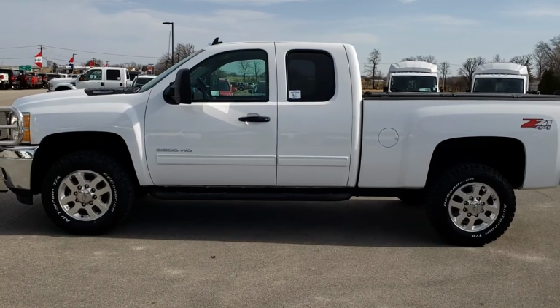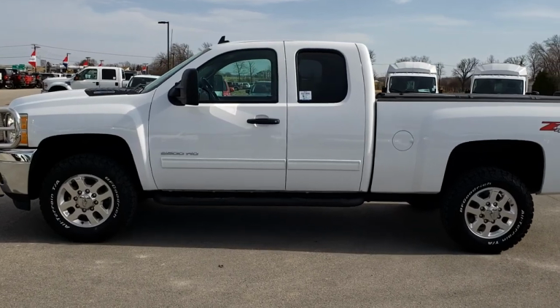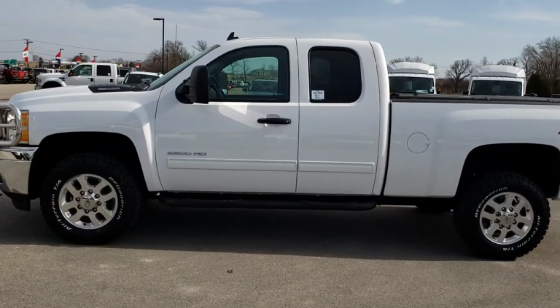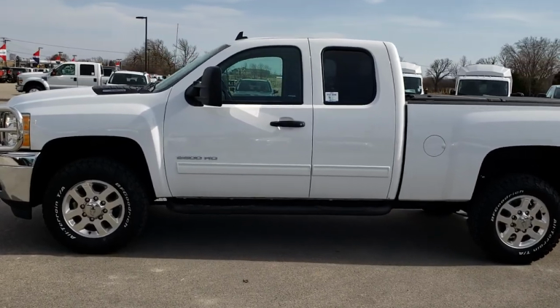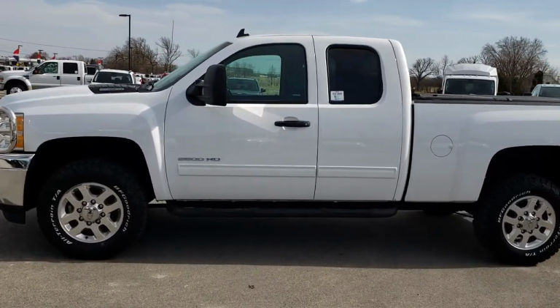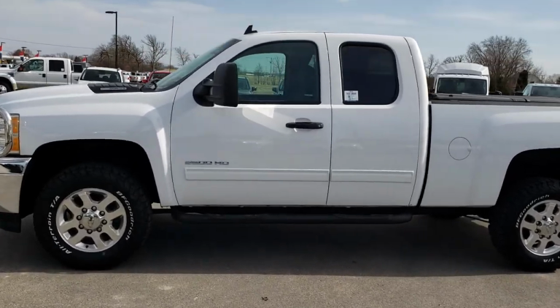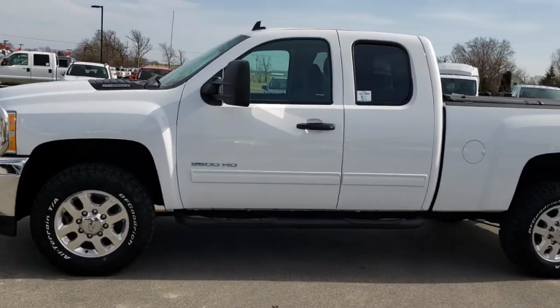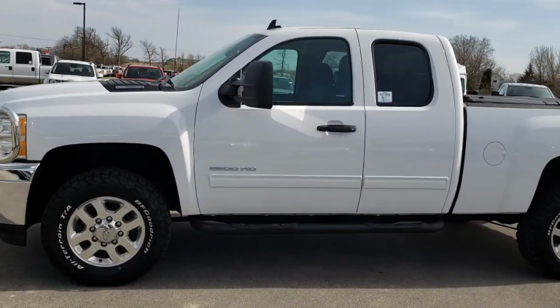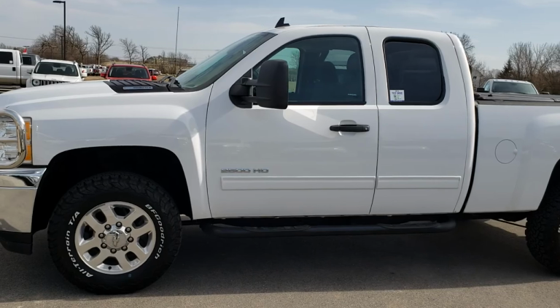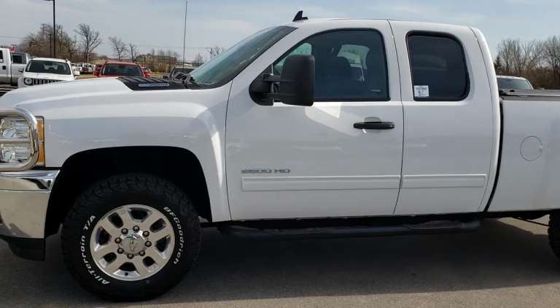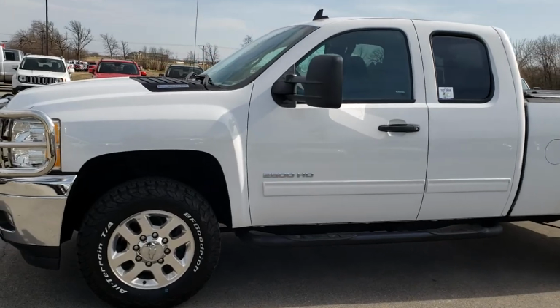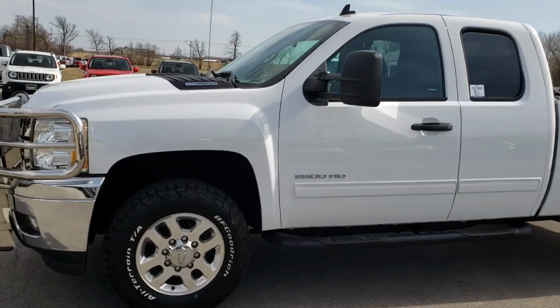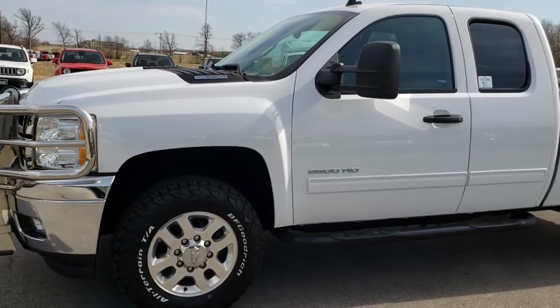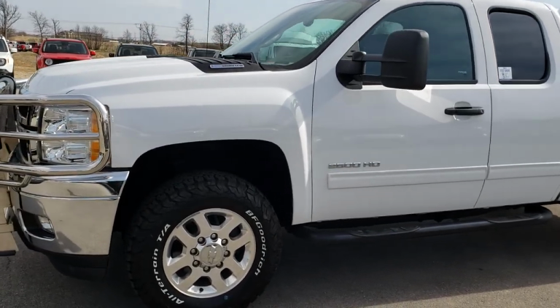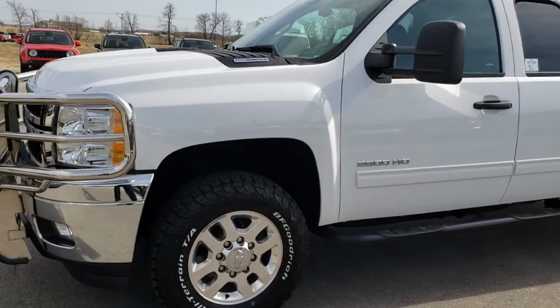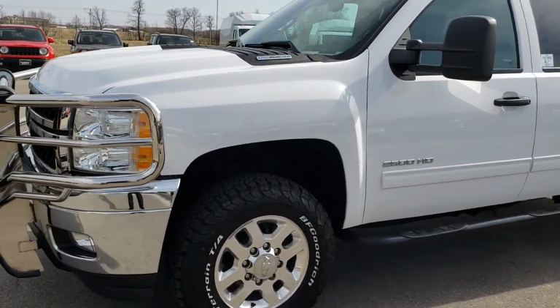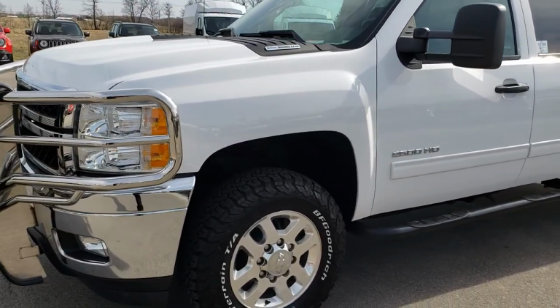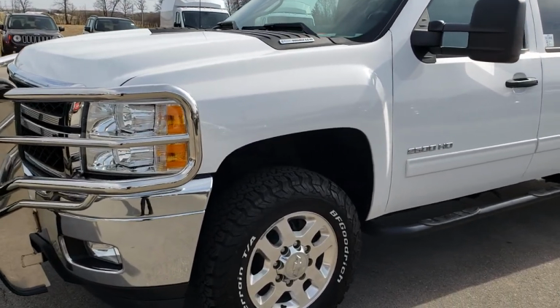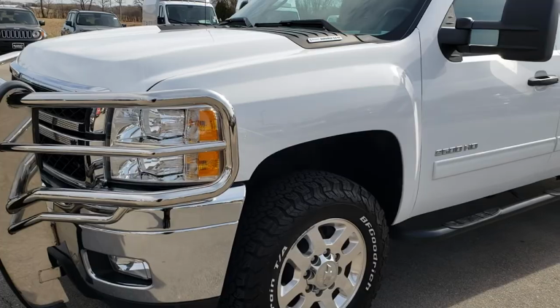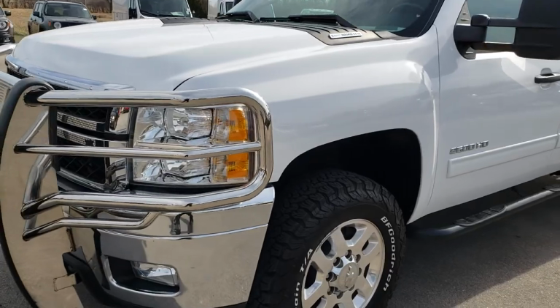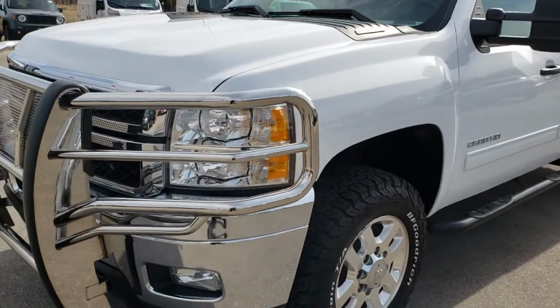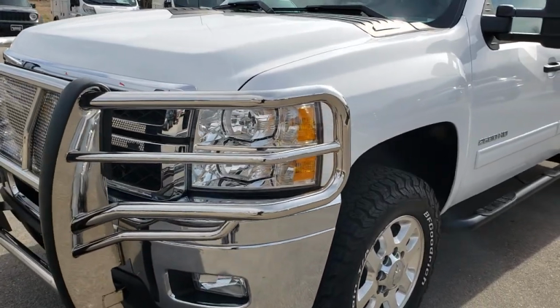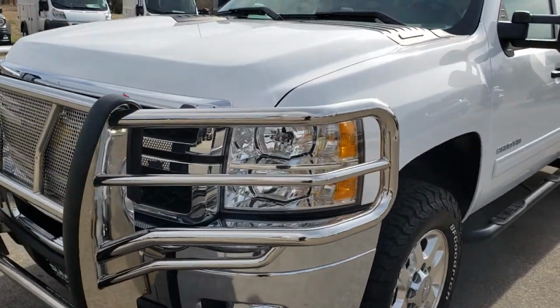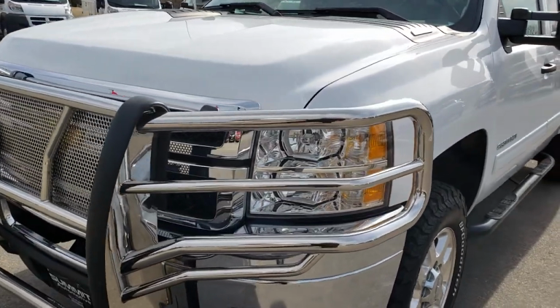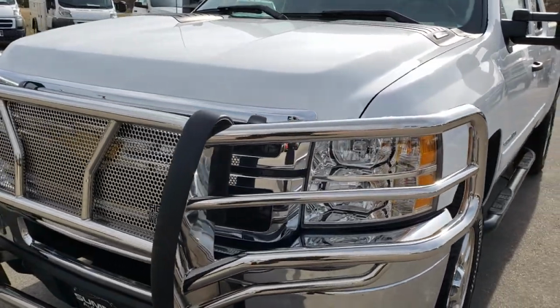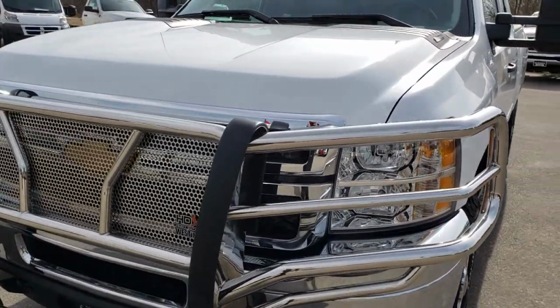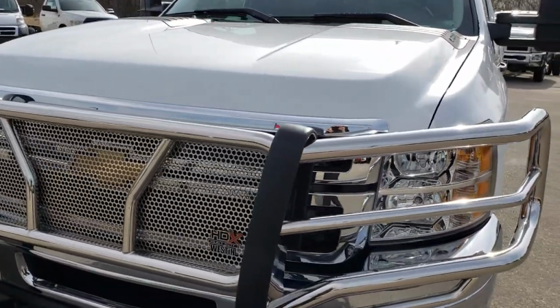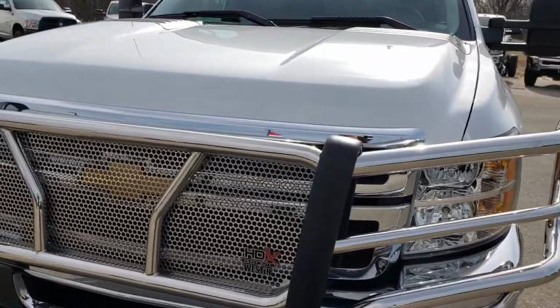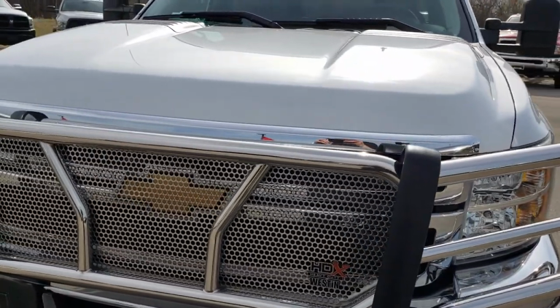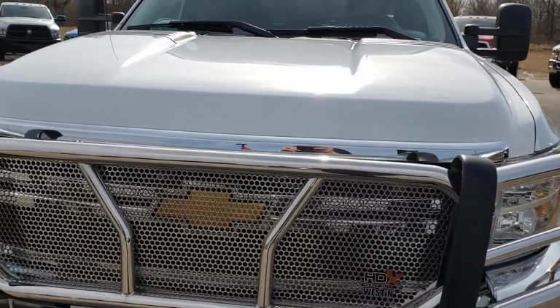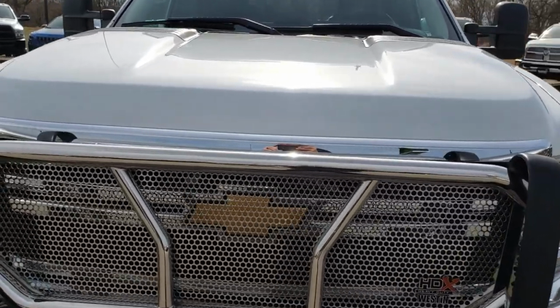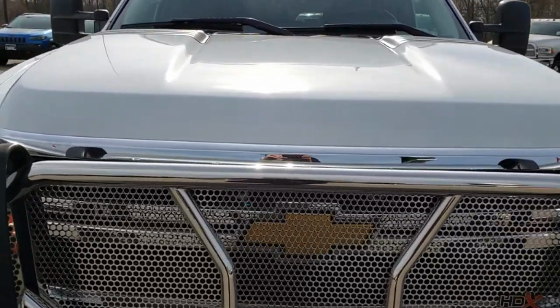This is stock number 9468. We are here at Summit Automotive in Fond du Lac, Wisconsin, your new and used heavy-duty truck headquarters. Today we are checking out this super clean 2013 Chevy Silverado 2500 extended cab short box.